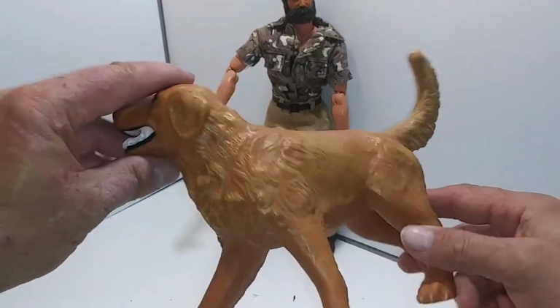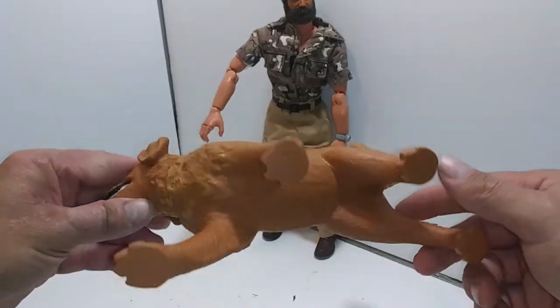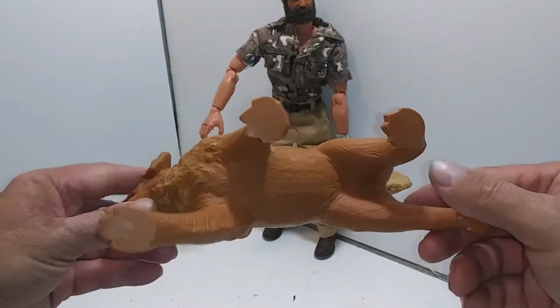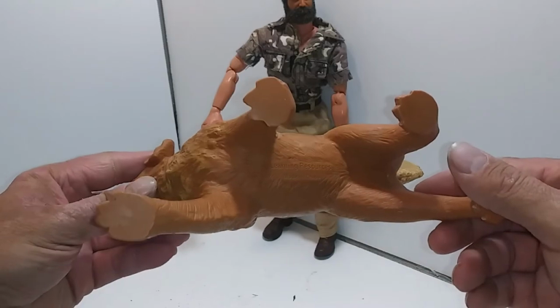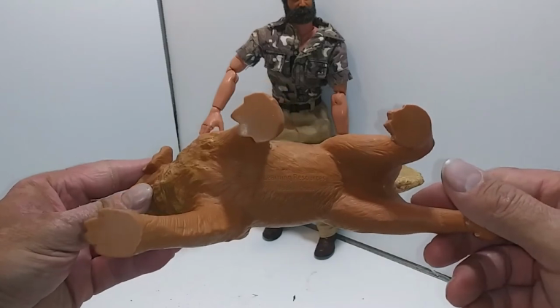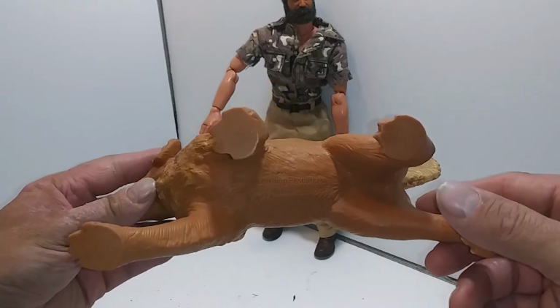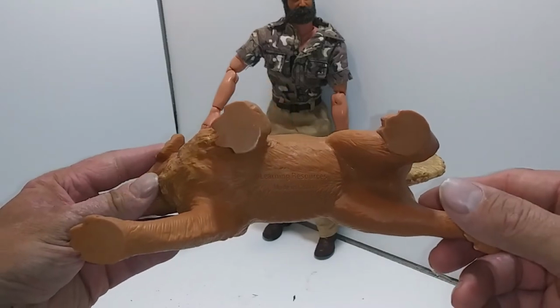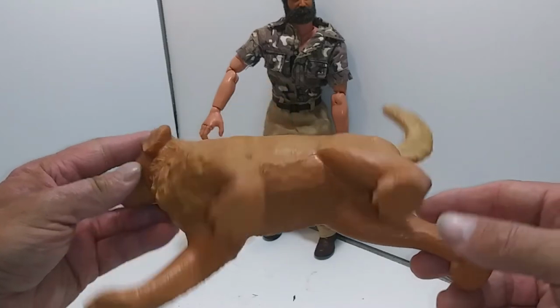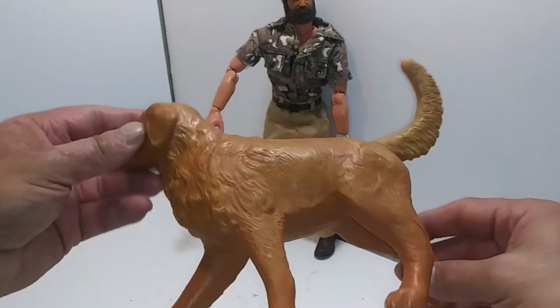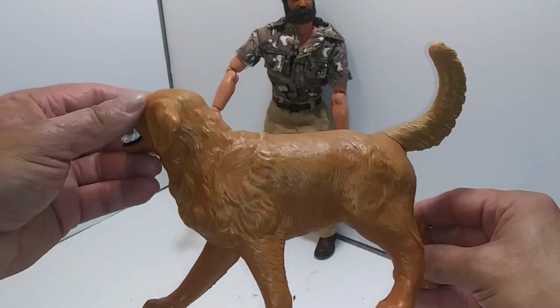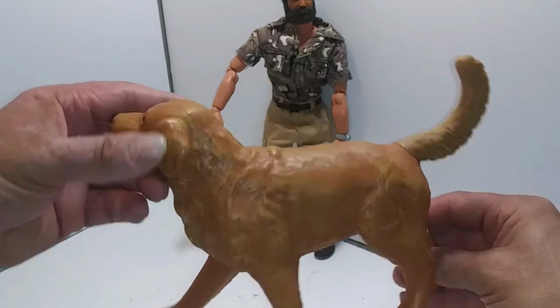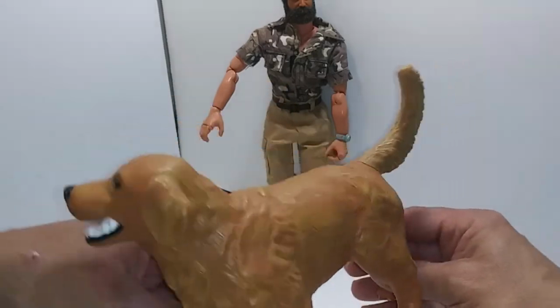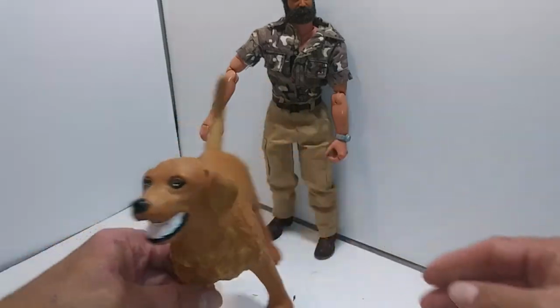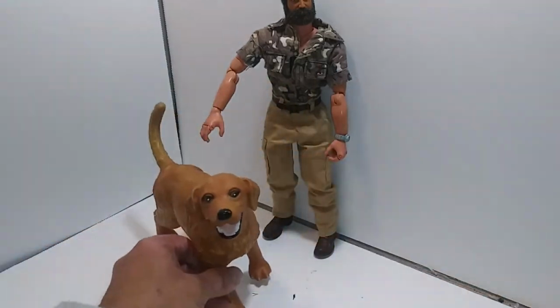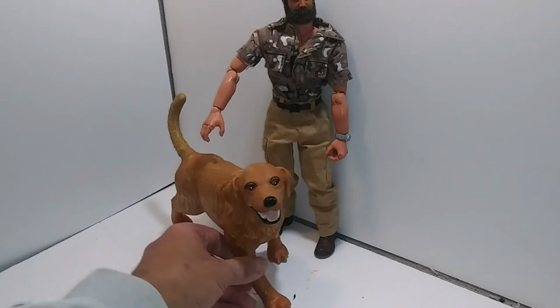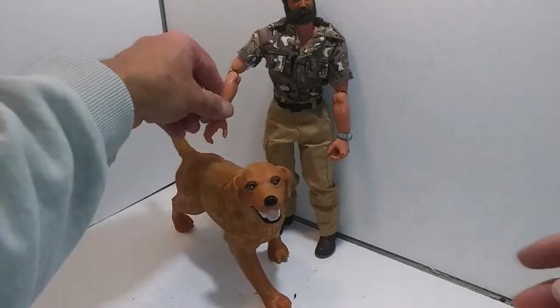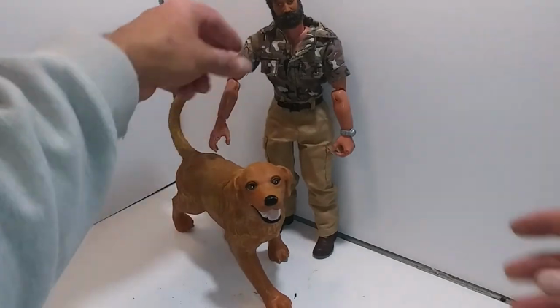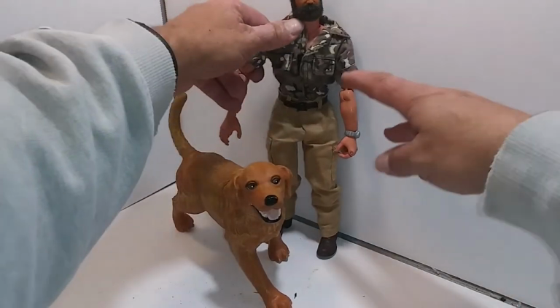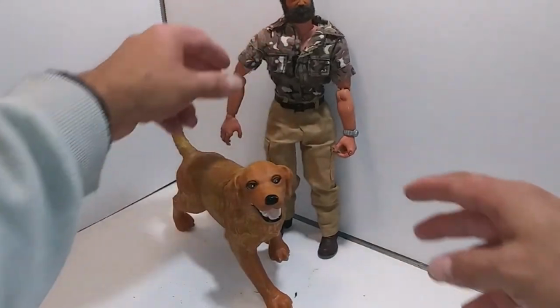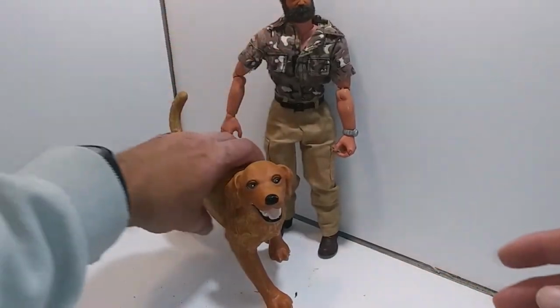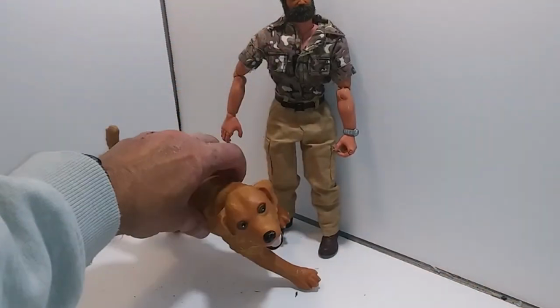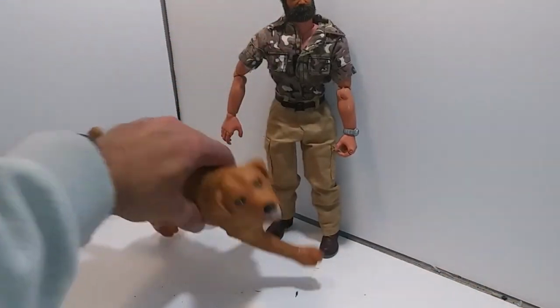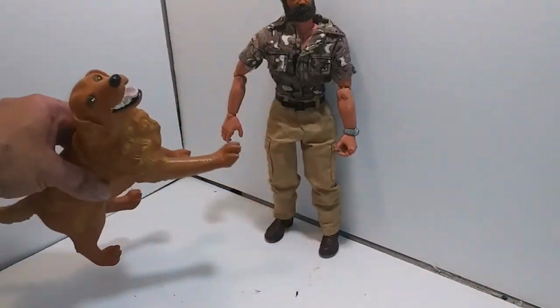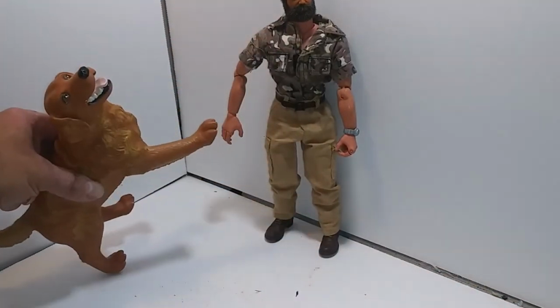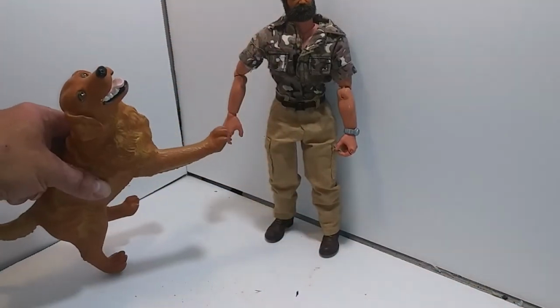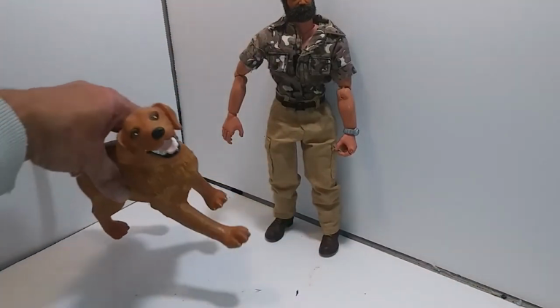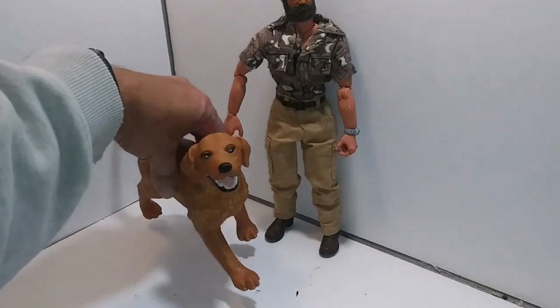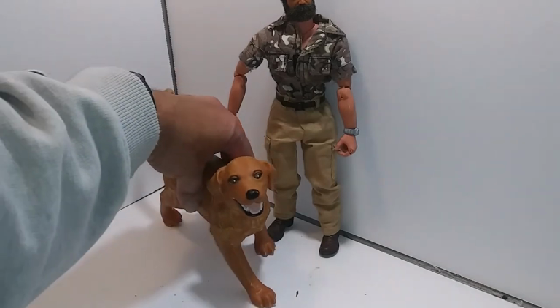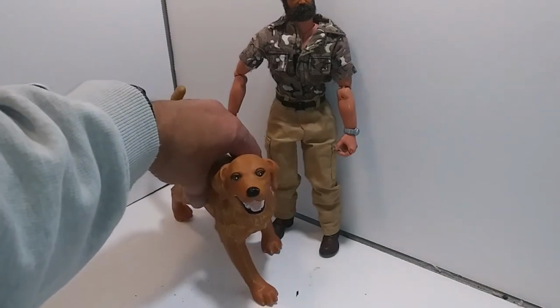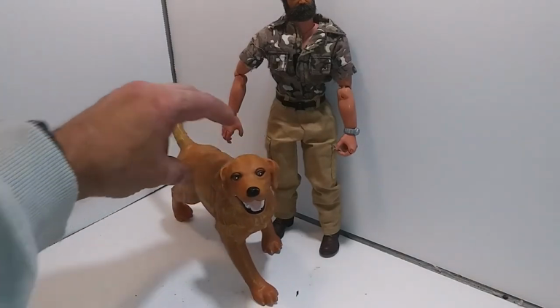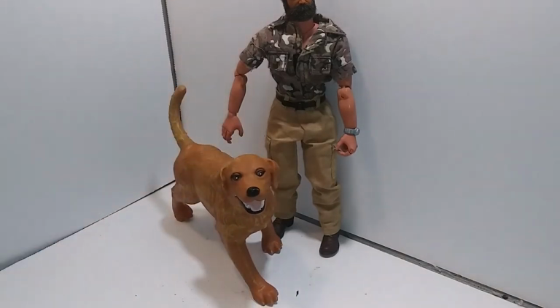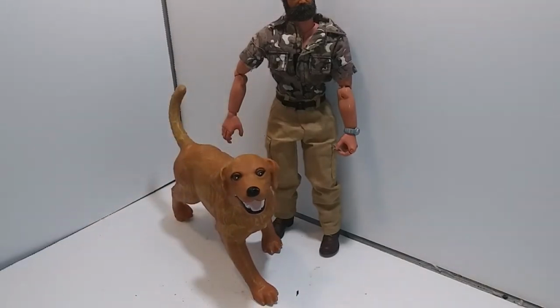On his belly is printed Learning Resources. He was sold with a few other animals — Jumbo Animals Domestic Pets by Learning Resources. I think he'd be a great addition to my canines.